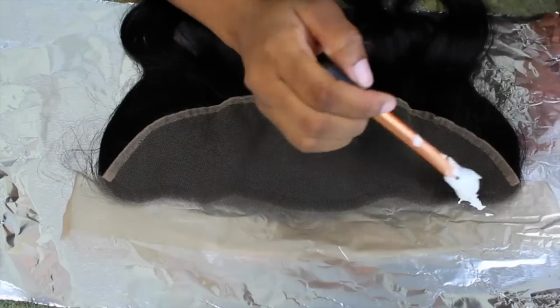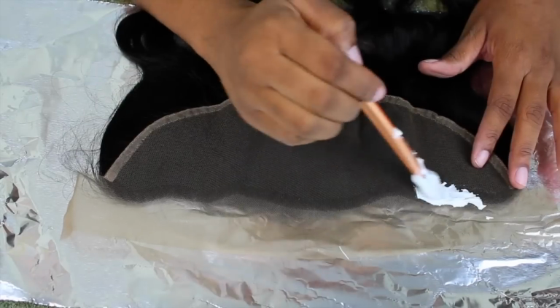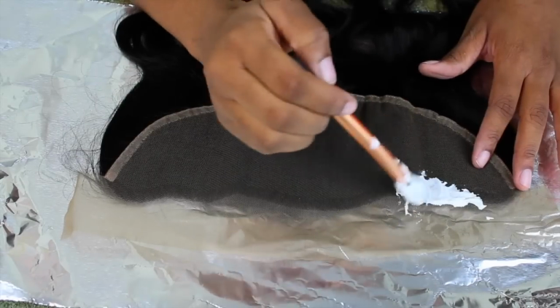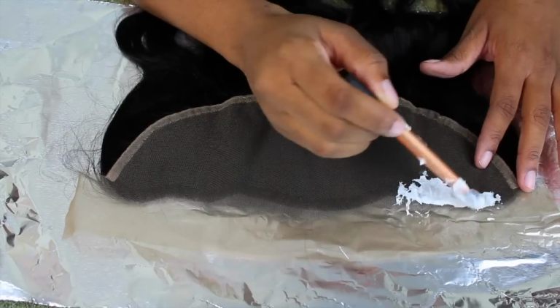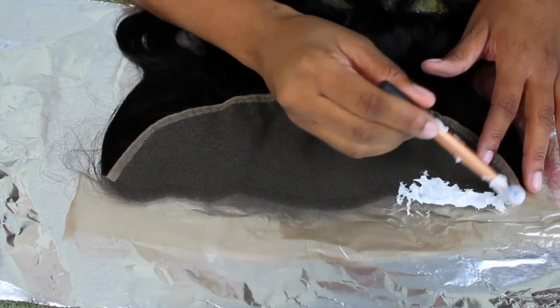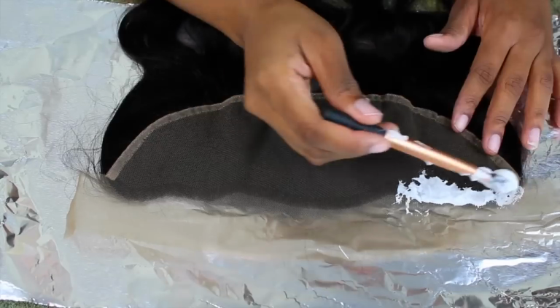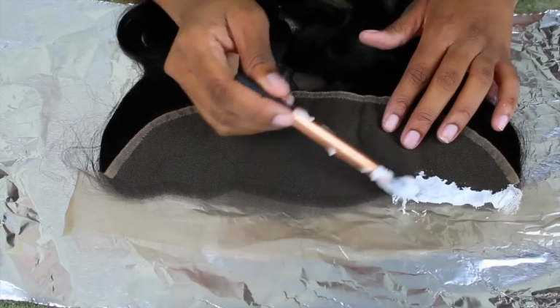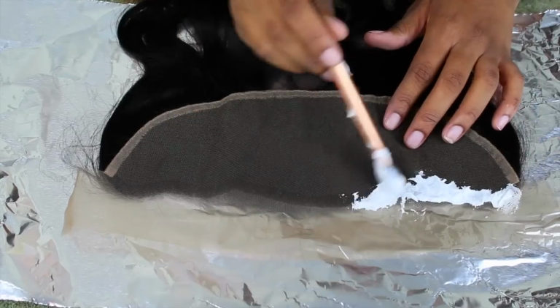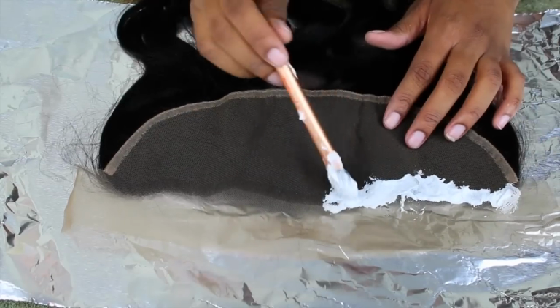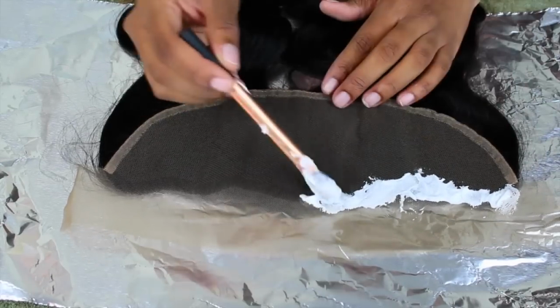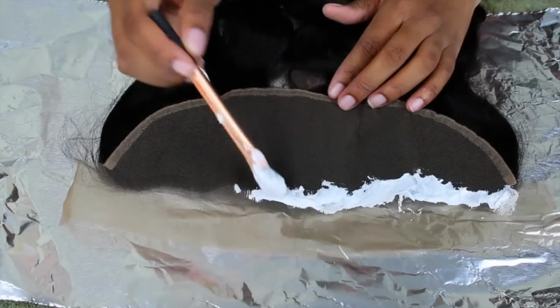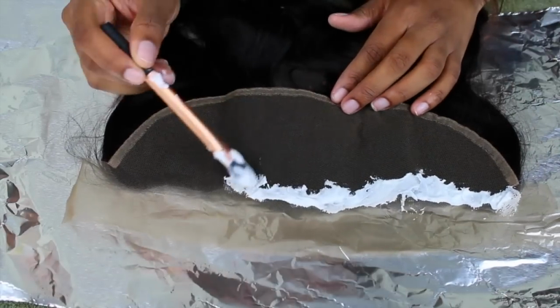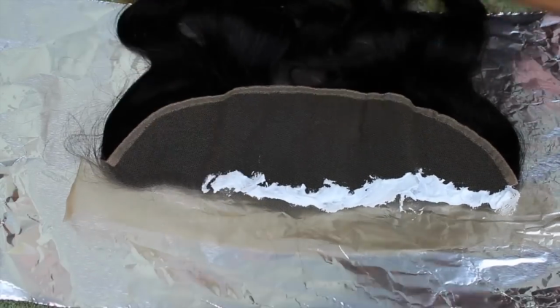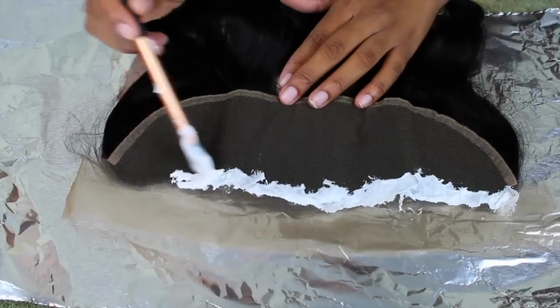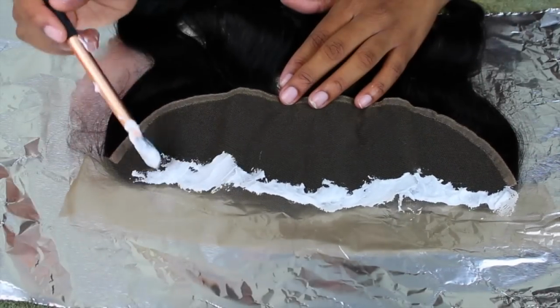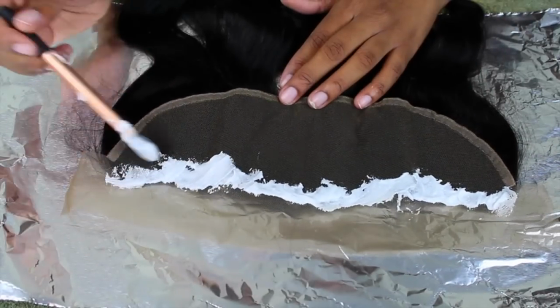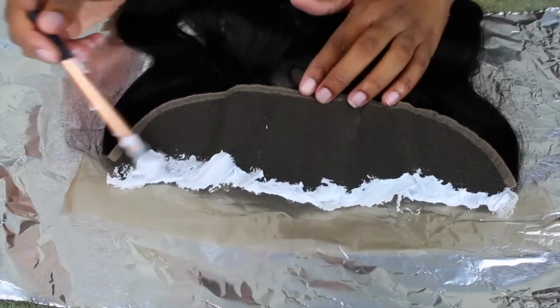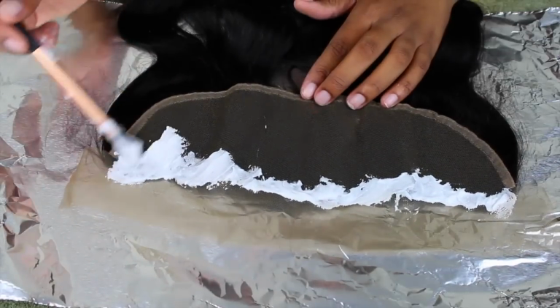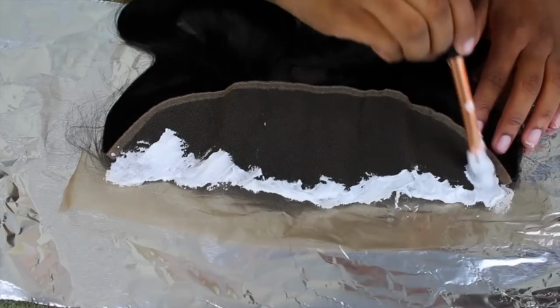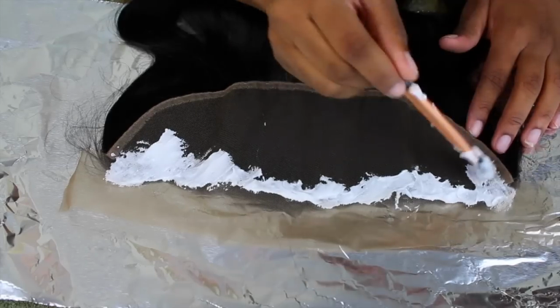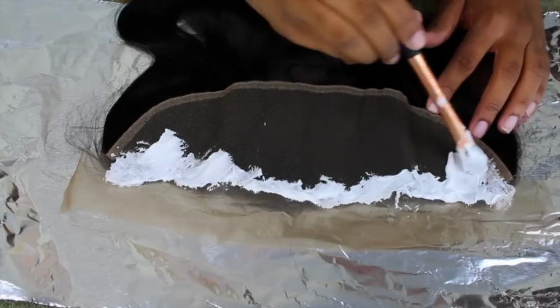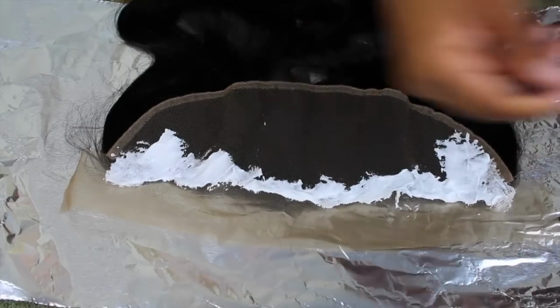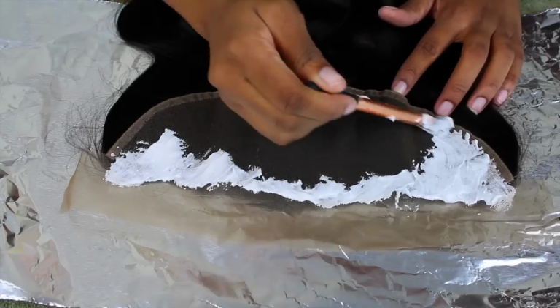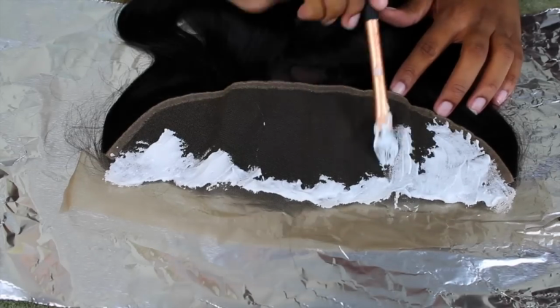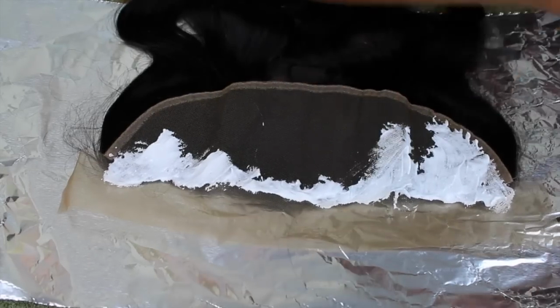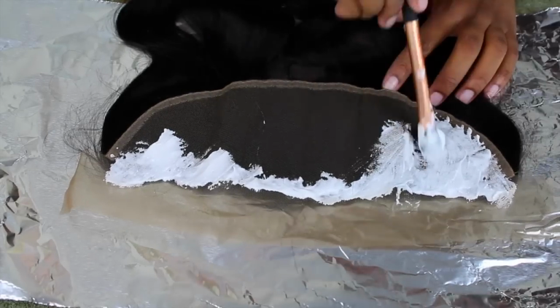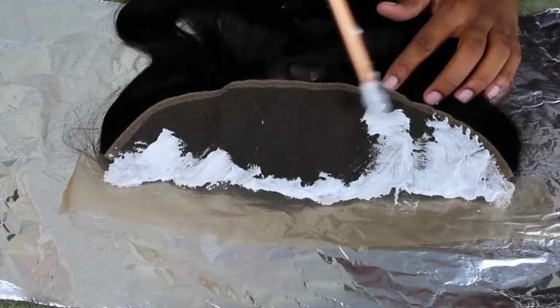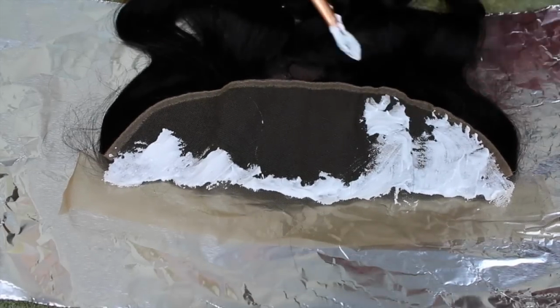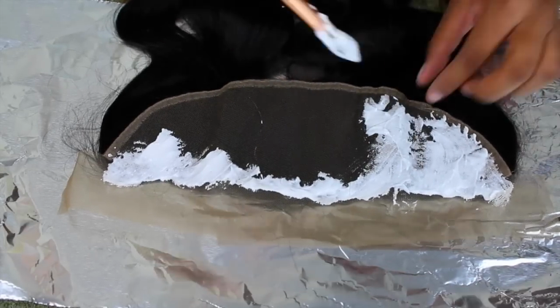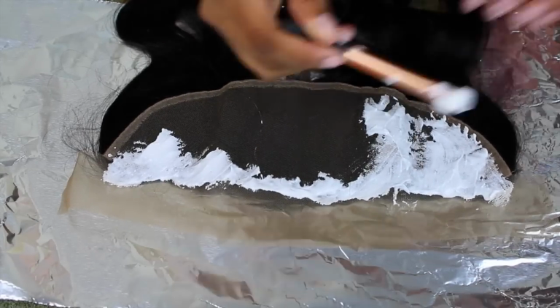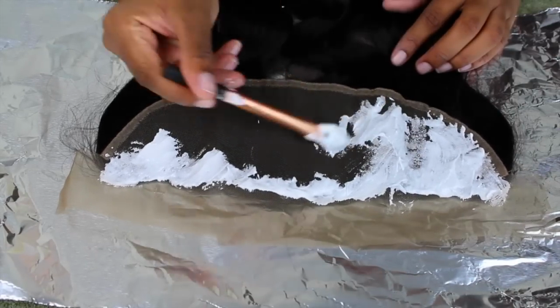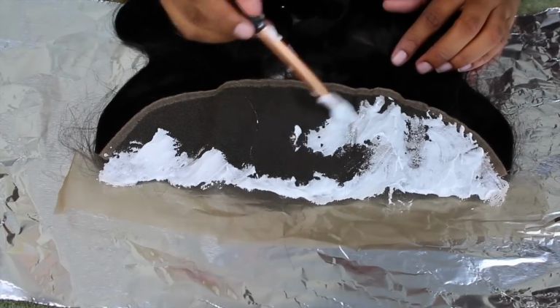I'm going to start on the perimeter first, because once you do this for a little while you get a little lazy, and you want the neatest part to be in the front. So start with the perimeter first and then work your way back.